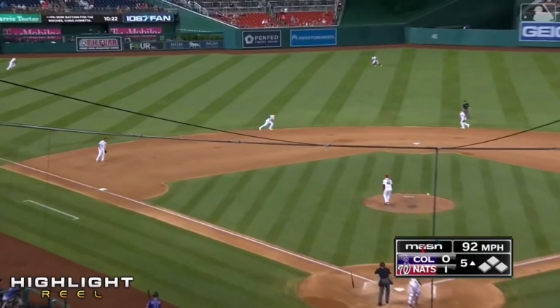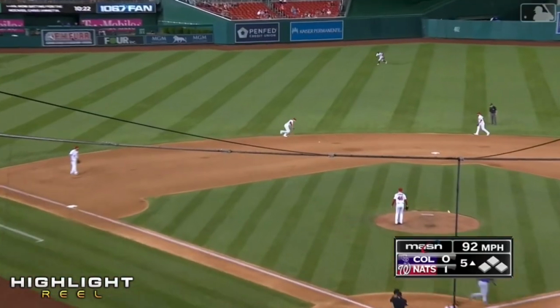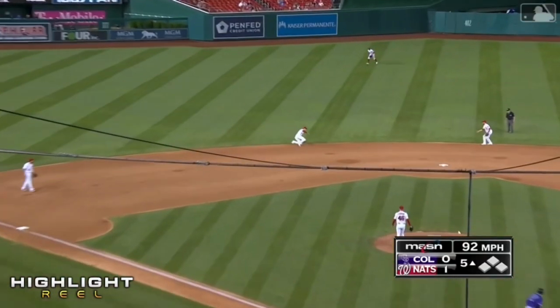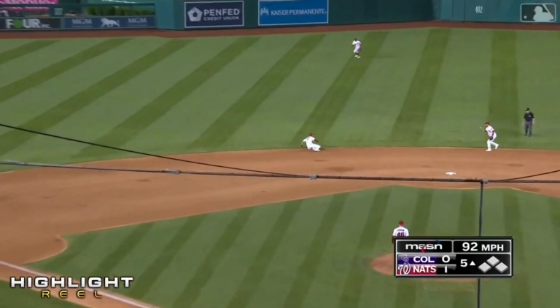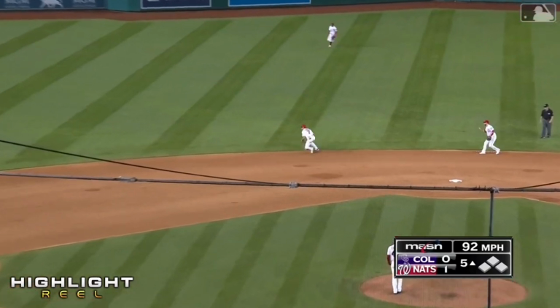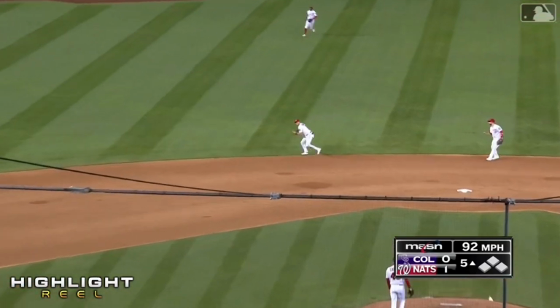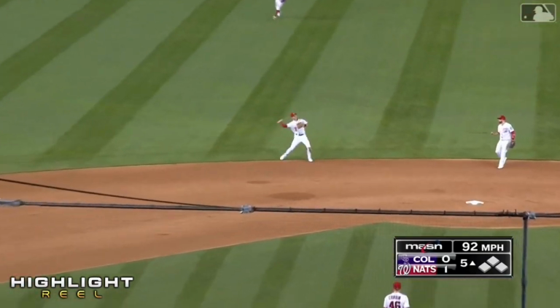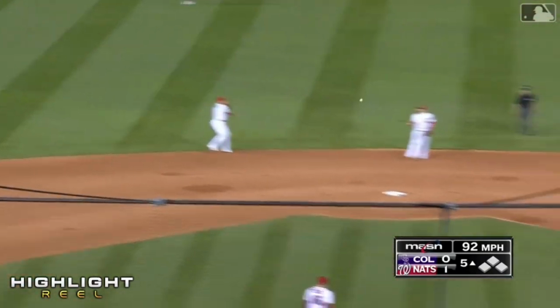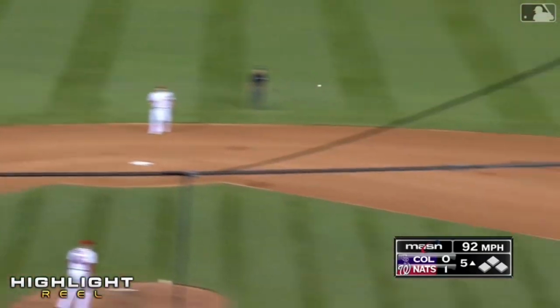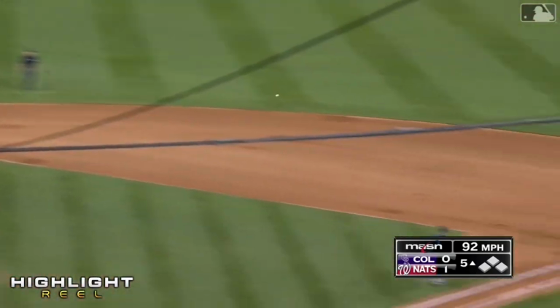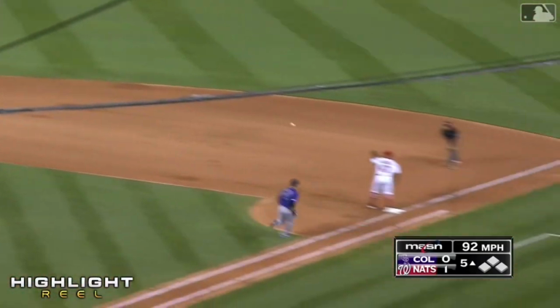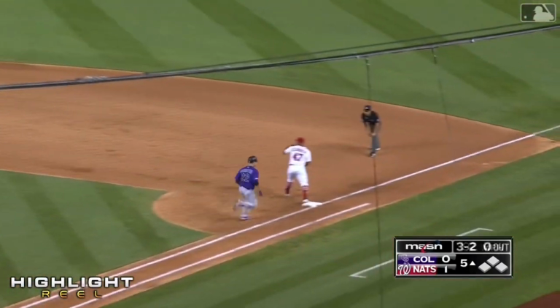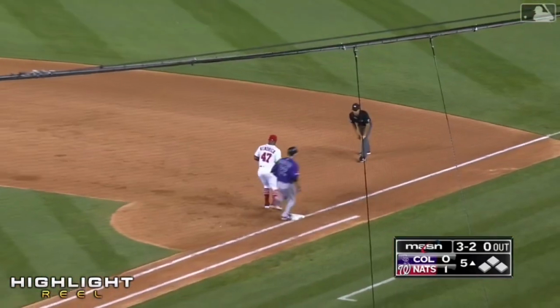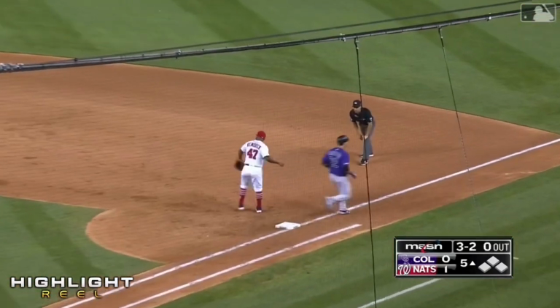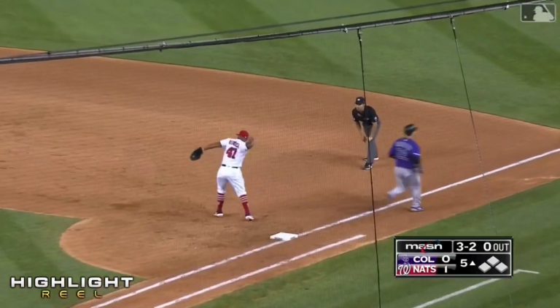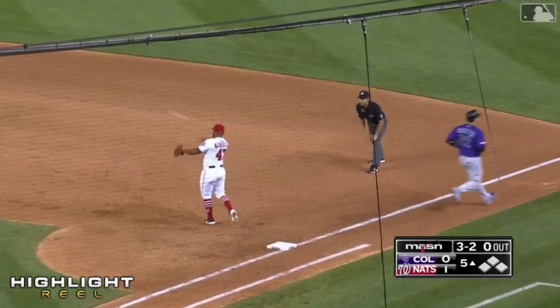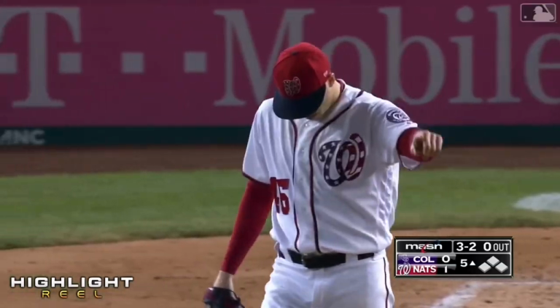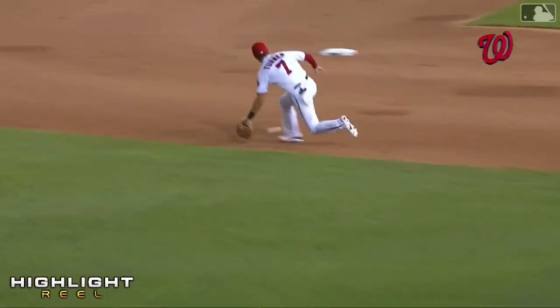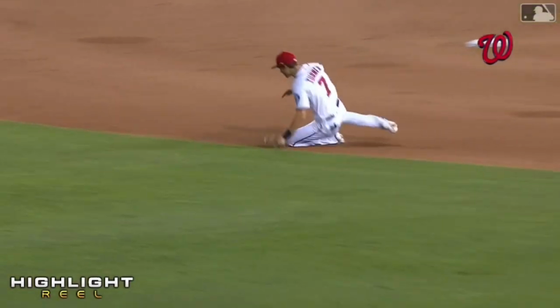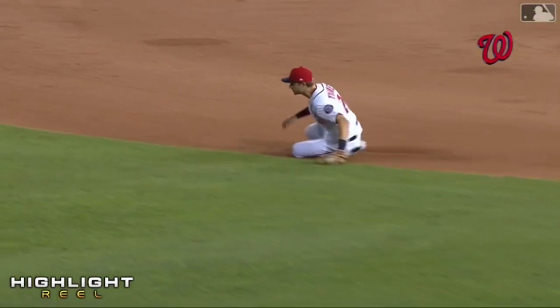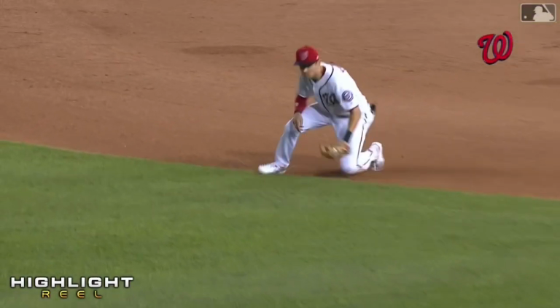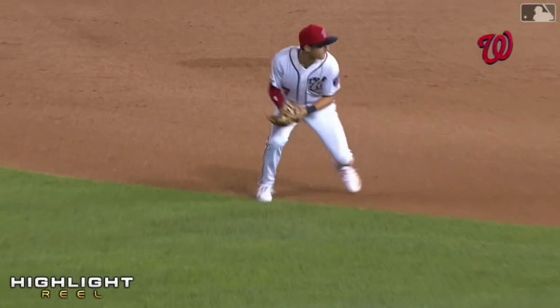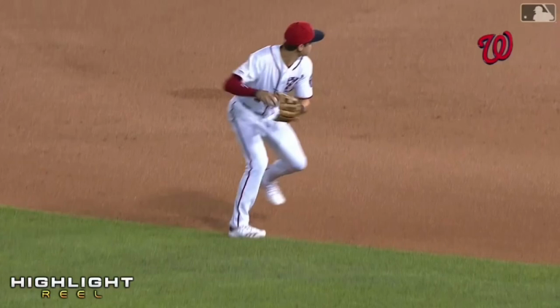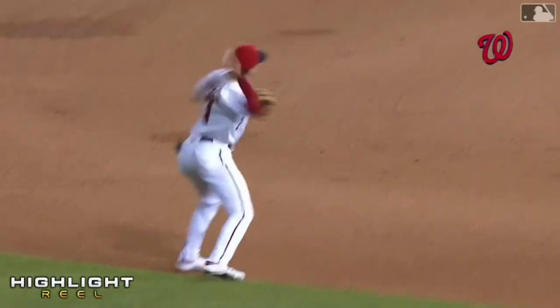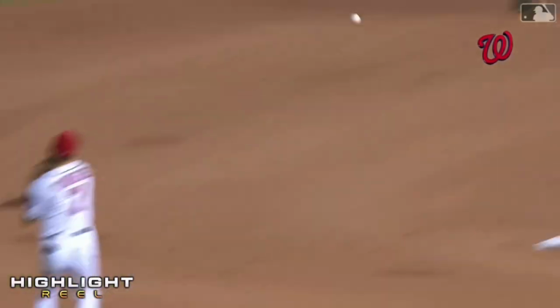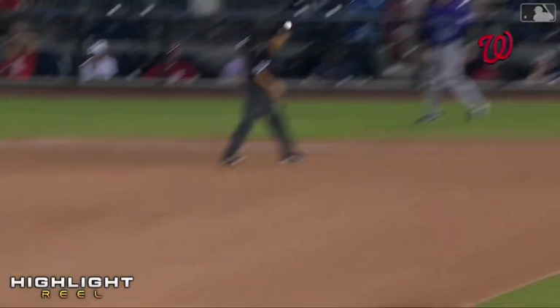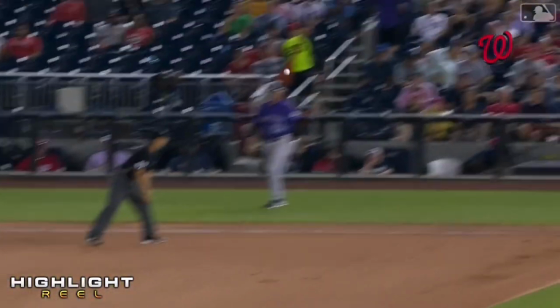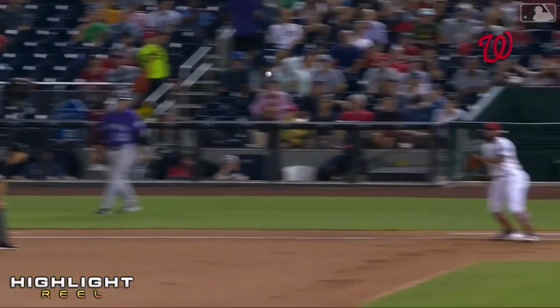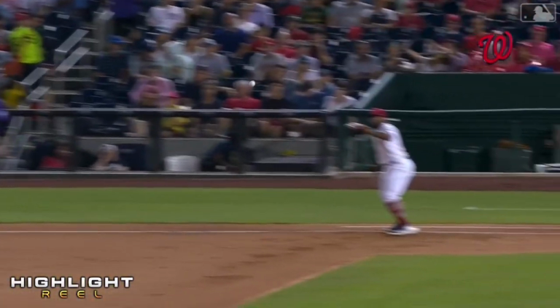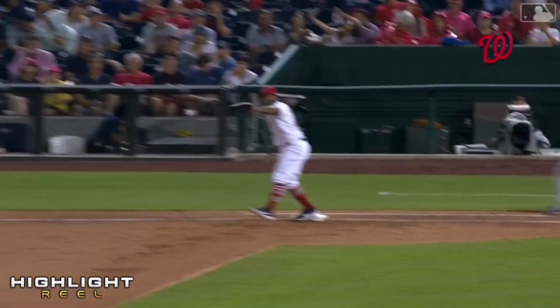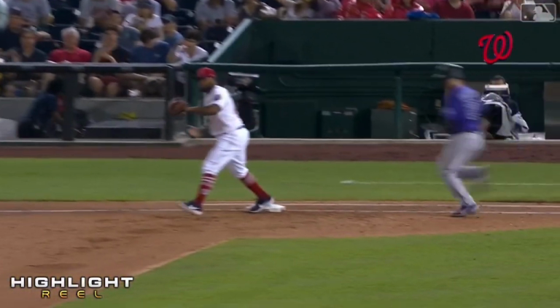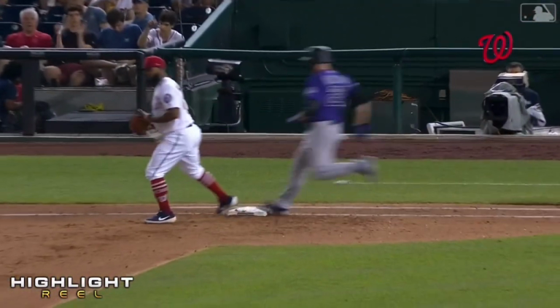To his left, Trey Turner grabbed it, slid through, right on target to Howie Kendrick. Nice play to get the man in front of the pitcher.